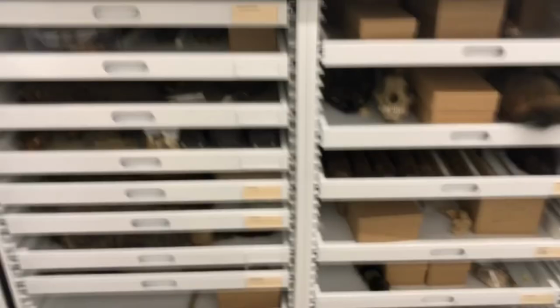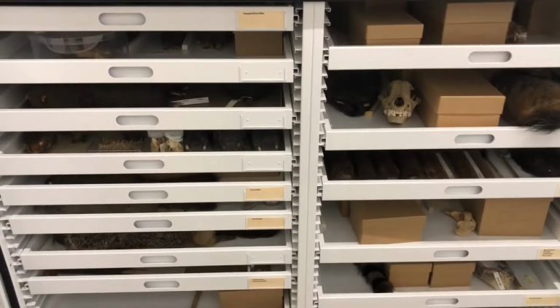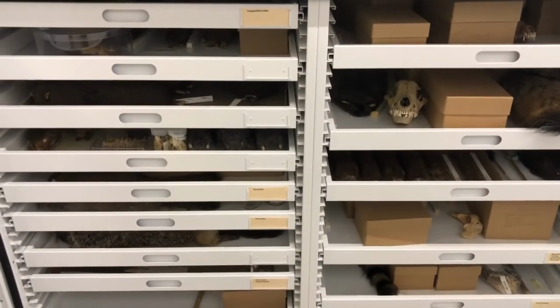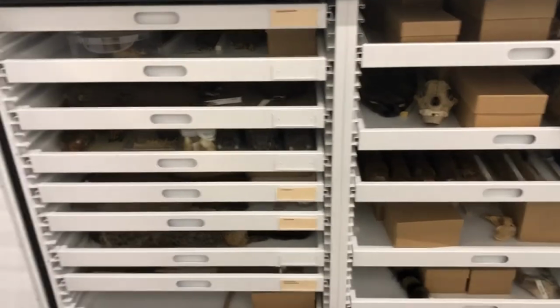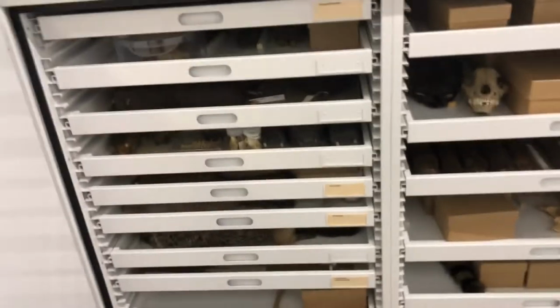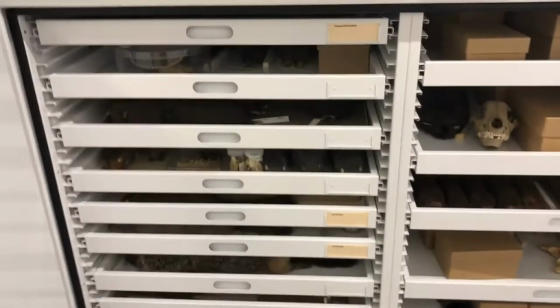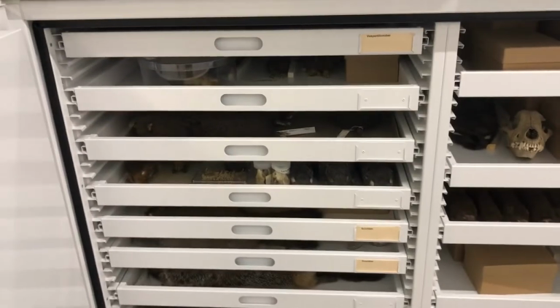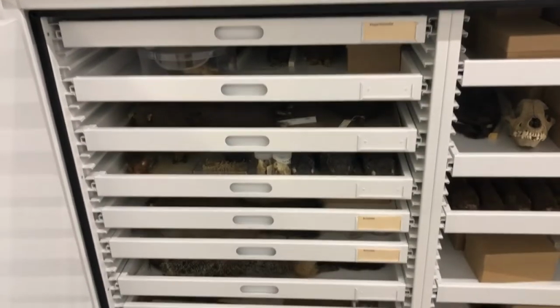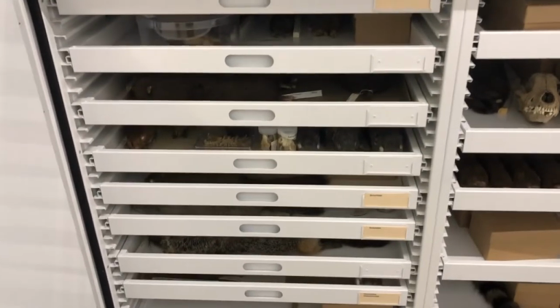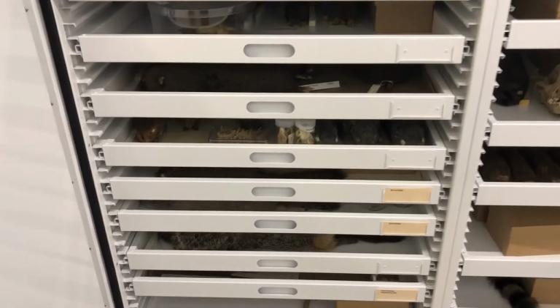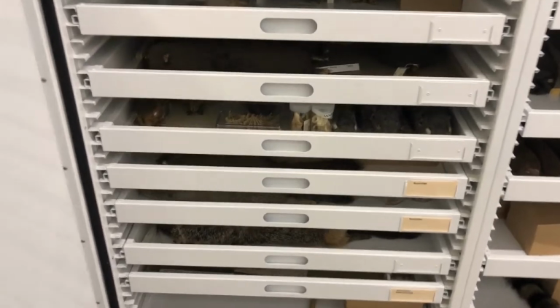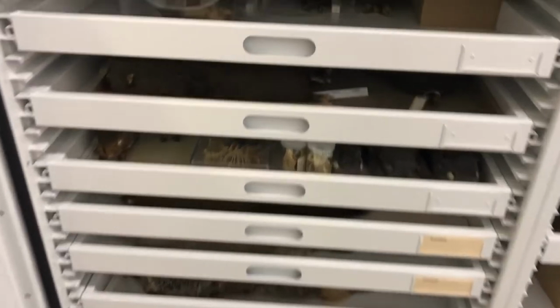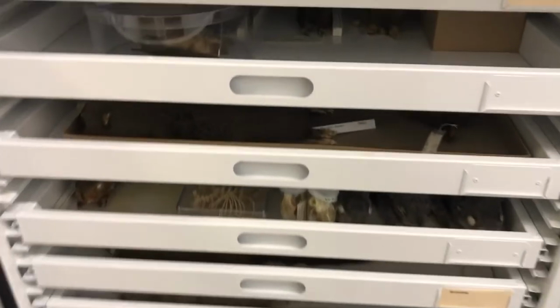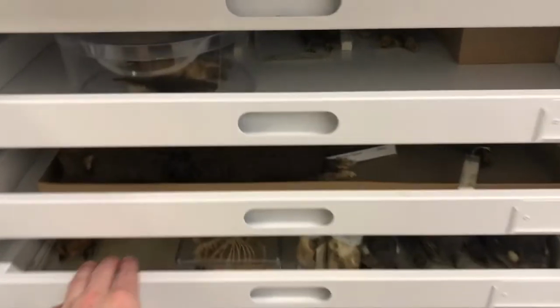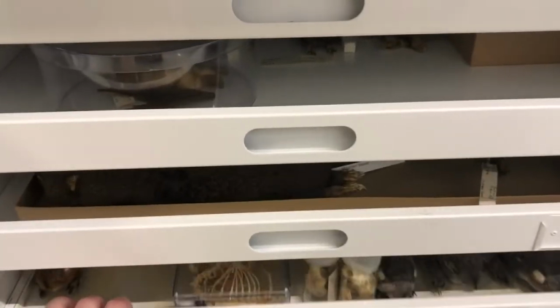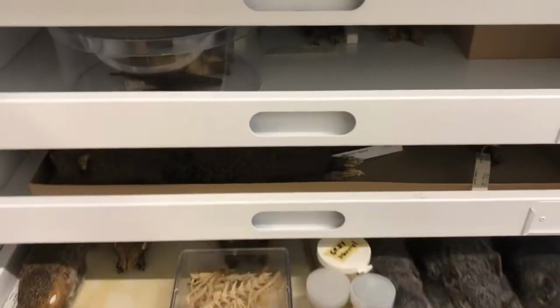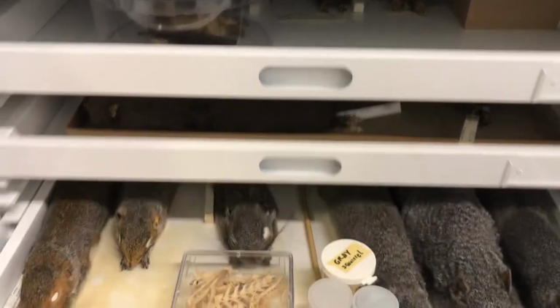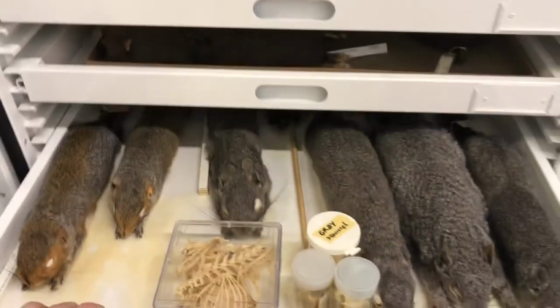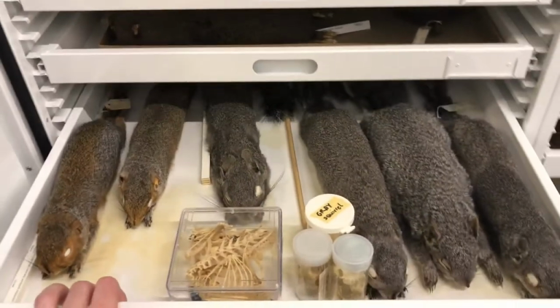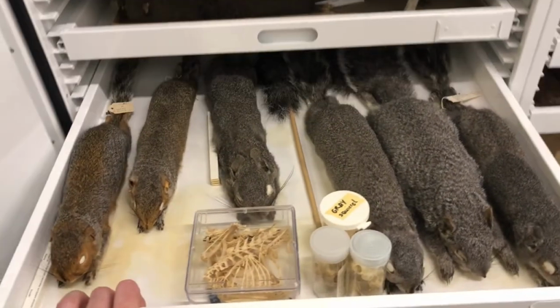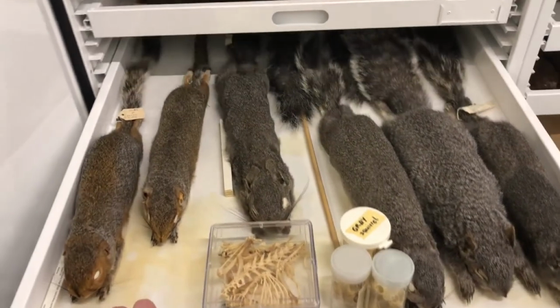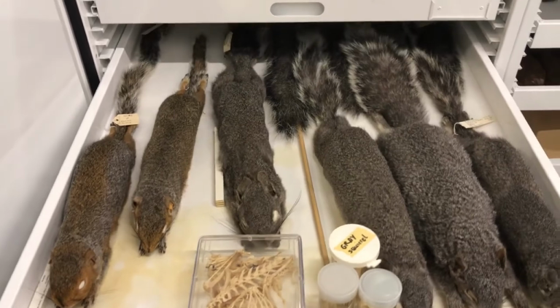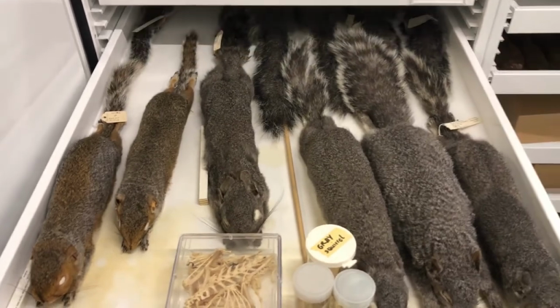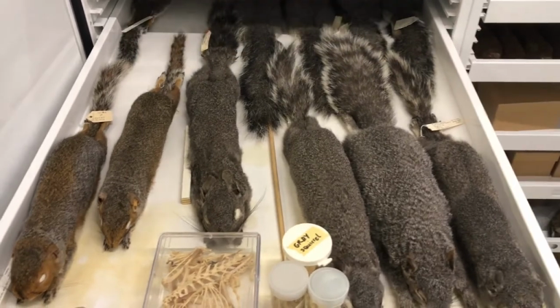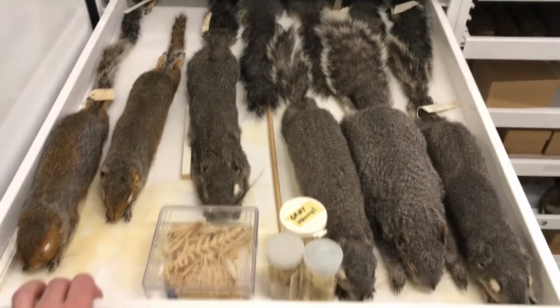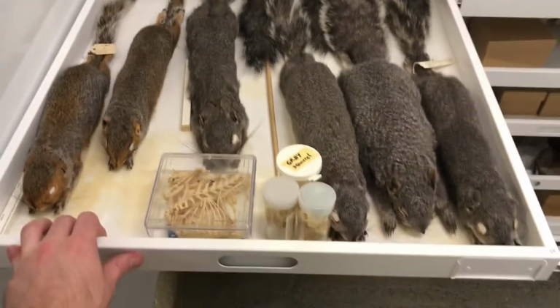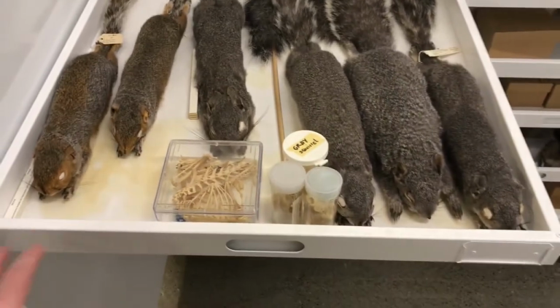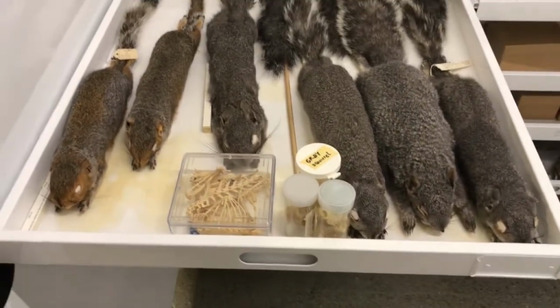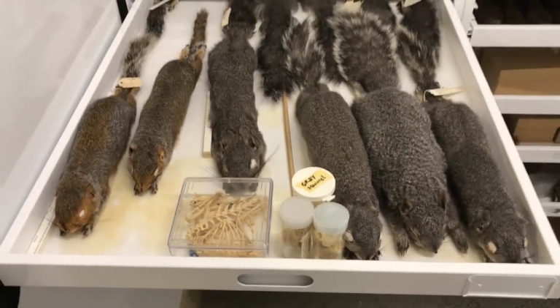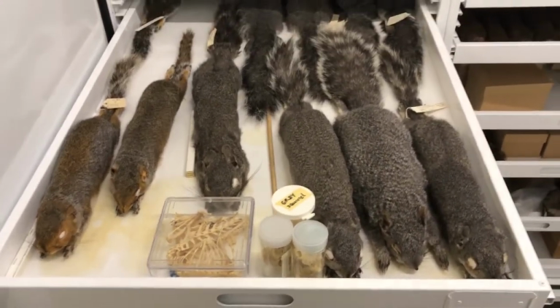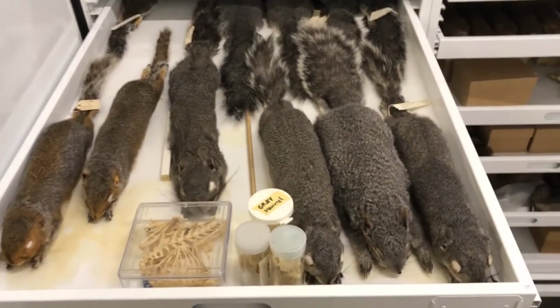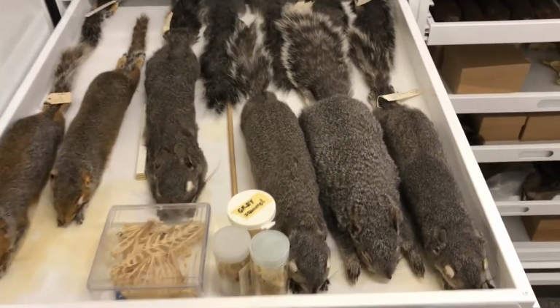I figured we would start over here with our mammal teaching collection. You might remember me saying in our bird video as well that our collection is kind of split into two pieces: we have a teaching collection and a research collection.